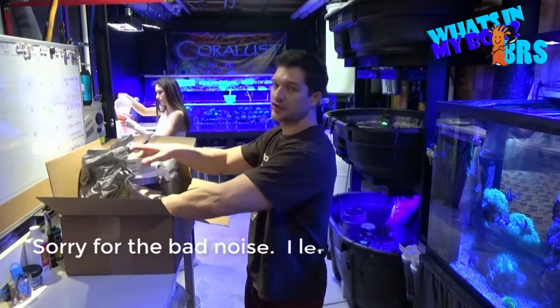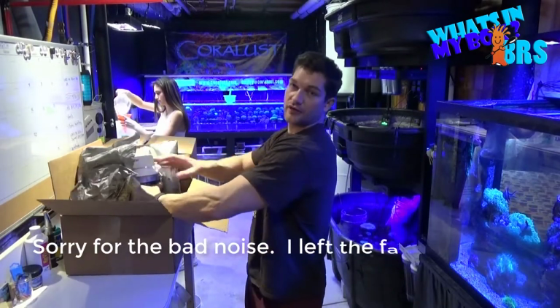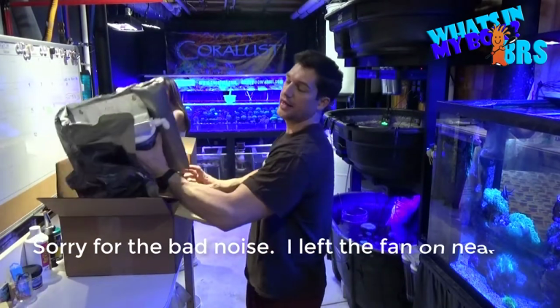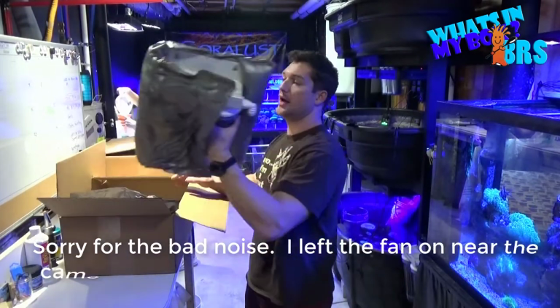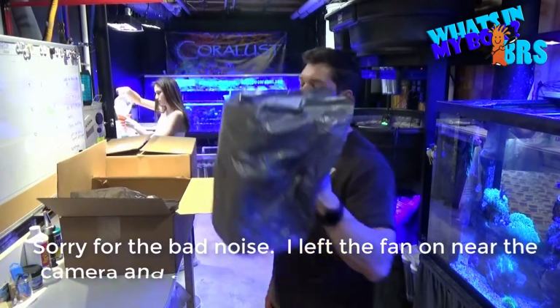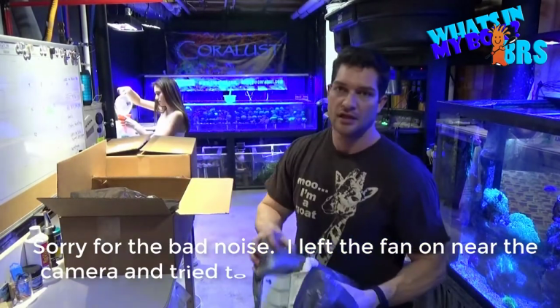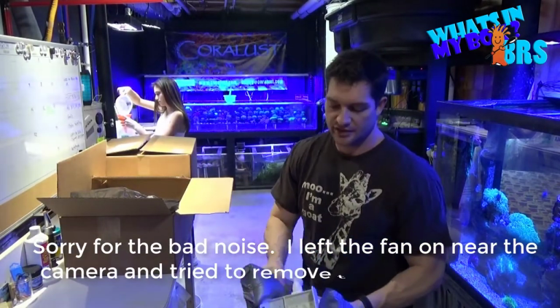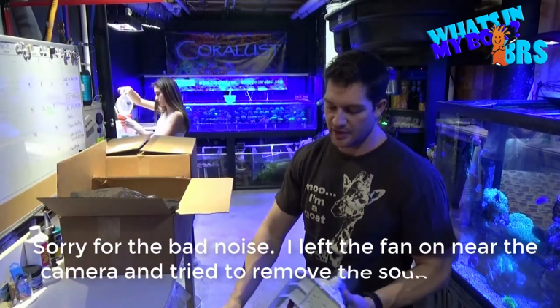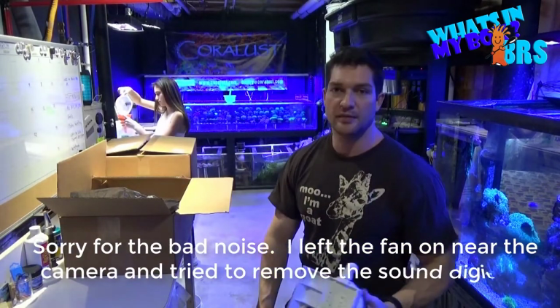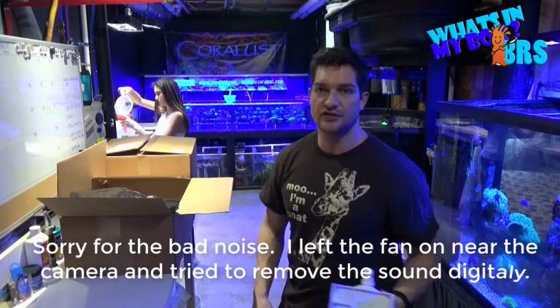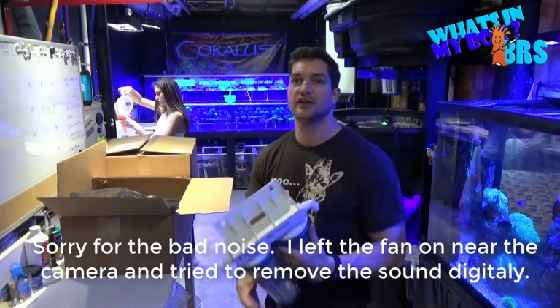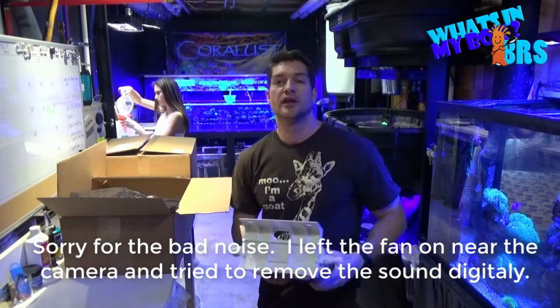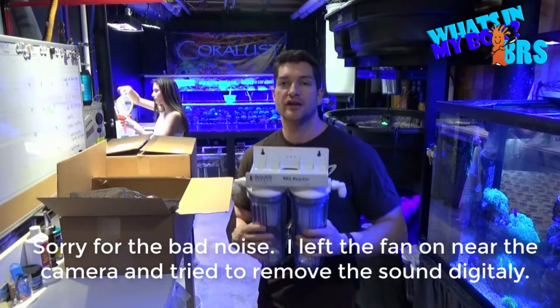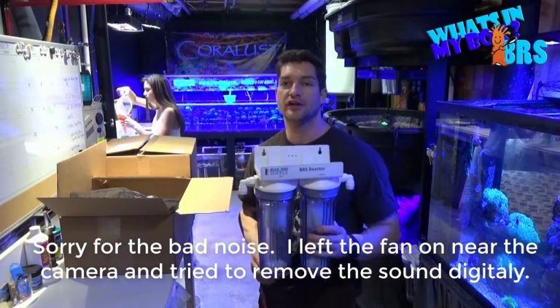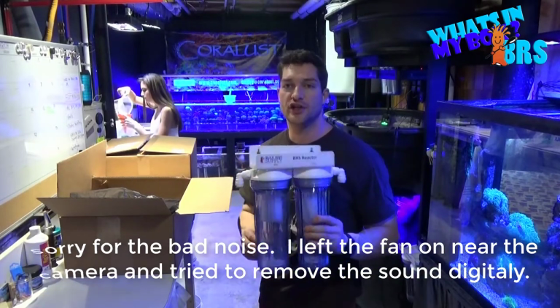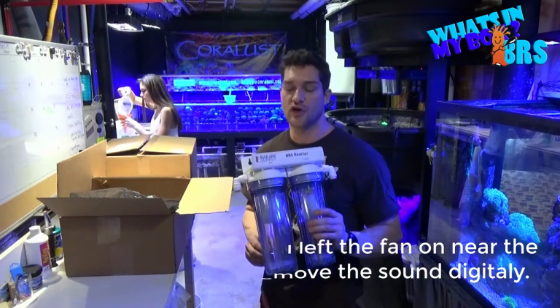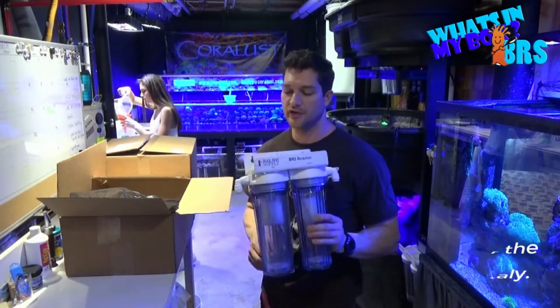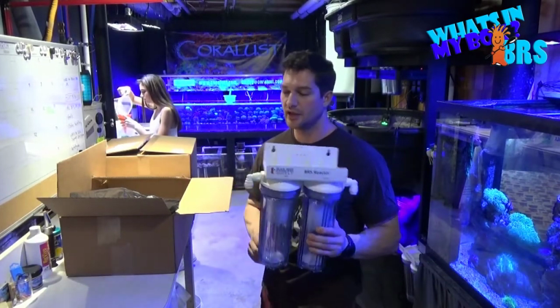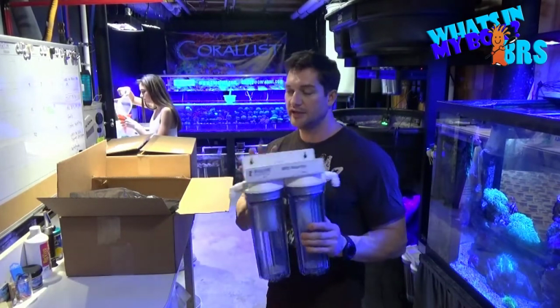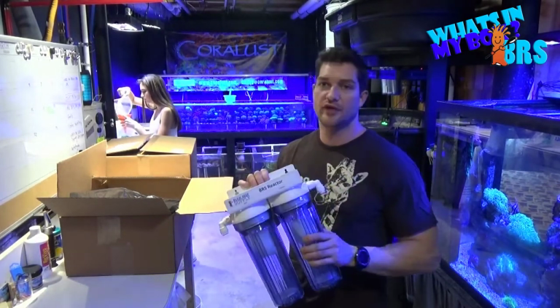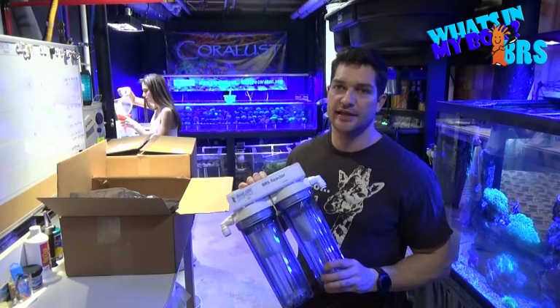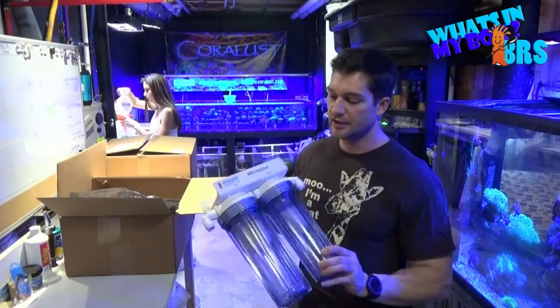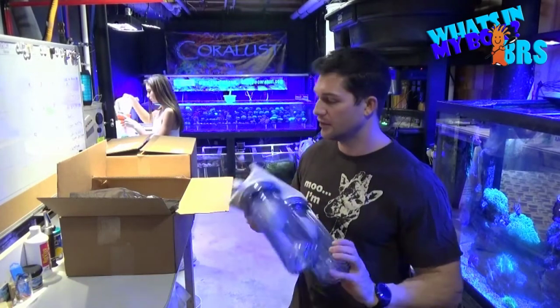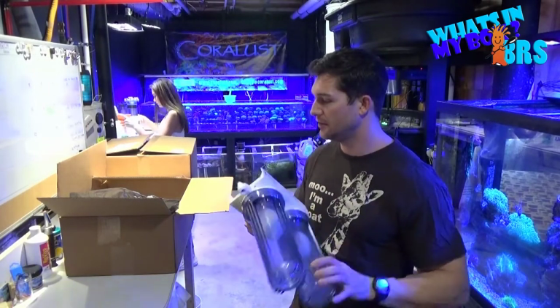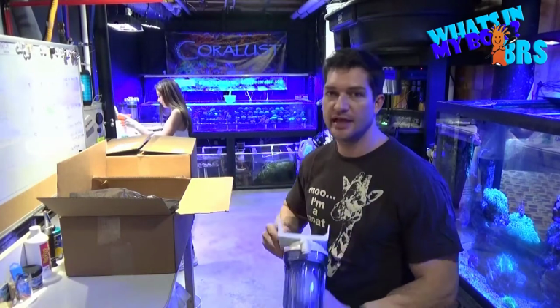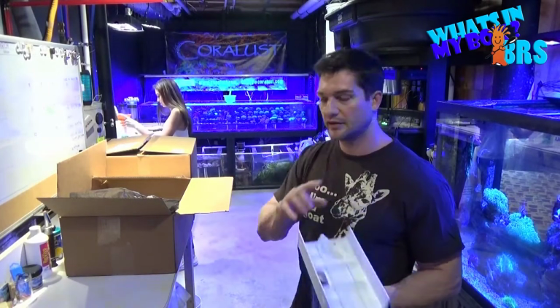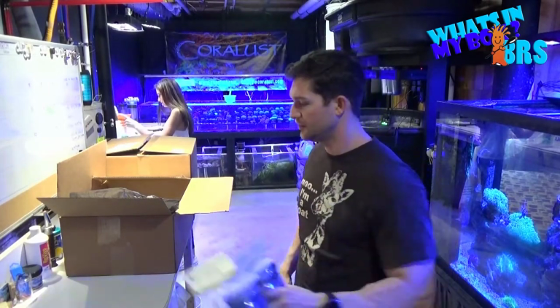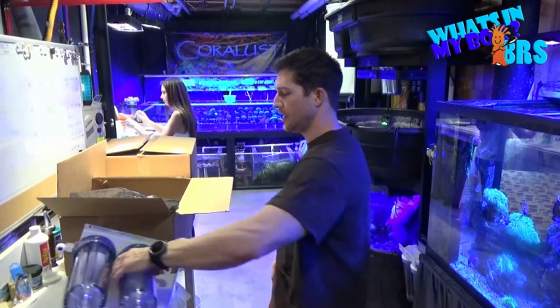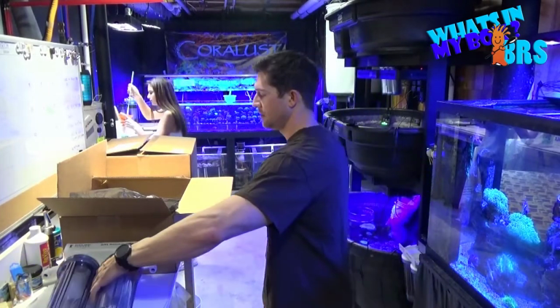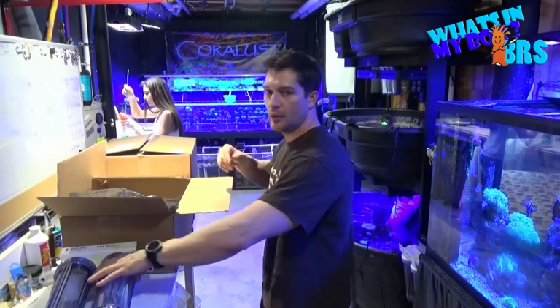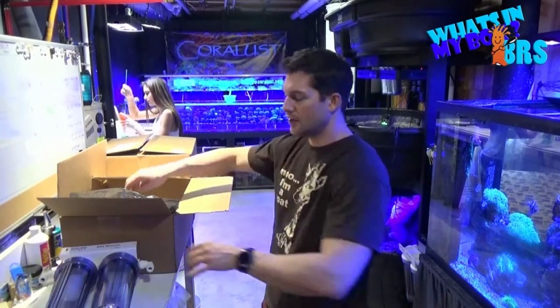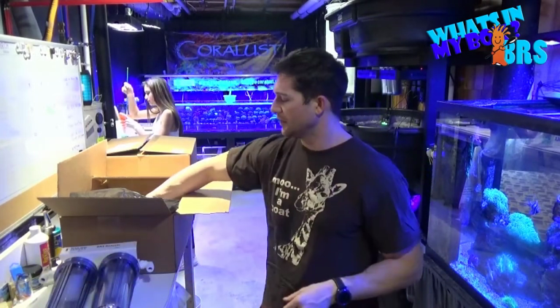Starting off right away, since I've been upgrading my filtration, I got another GFO carbon unit. These come in real handy, so I'll be showing that soon to you guys — what I'm working on, what I've been building.